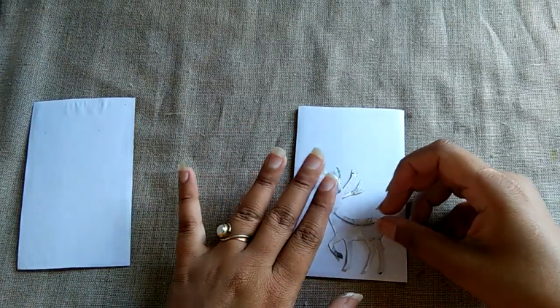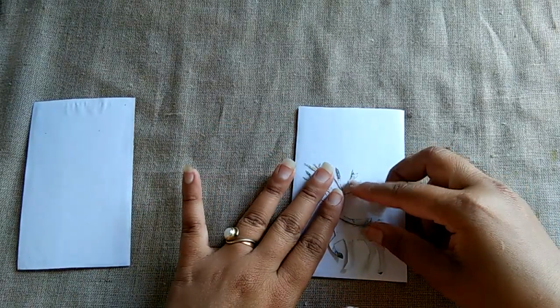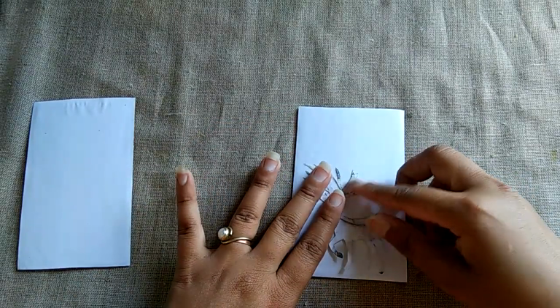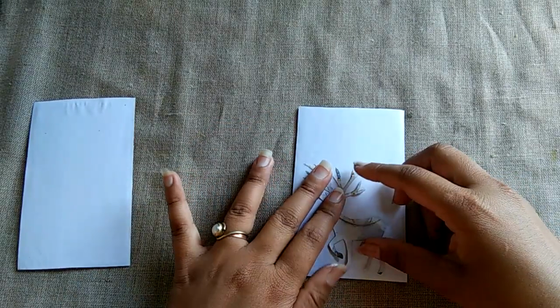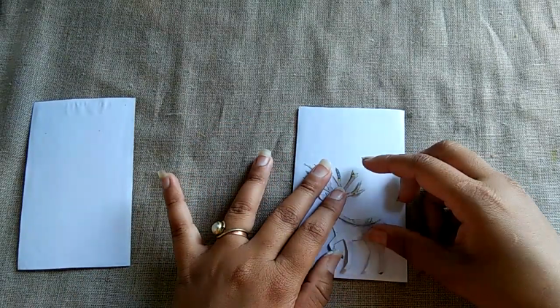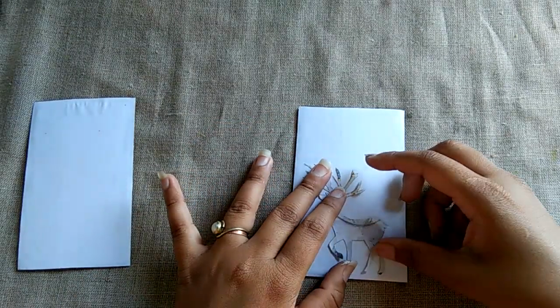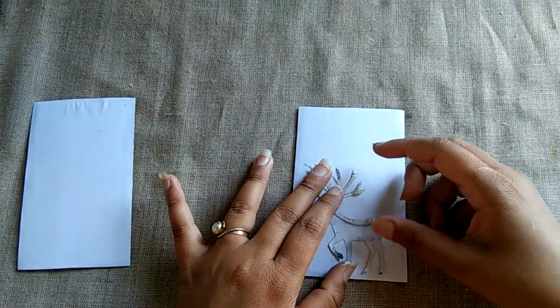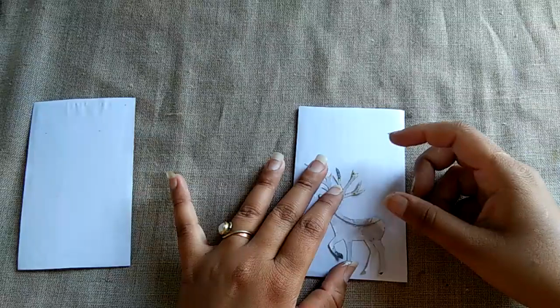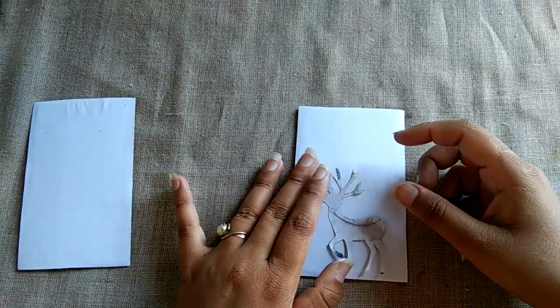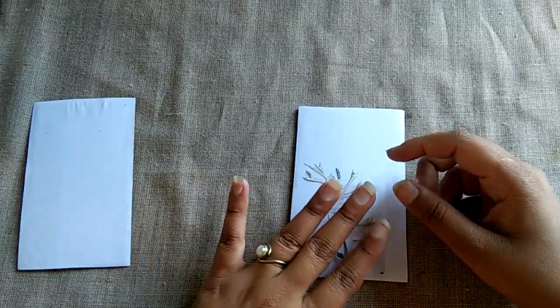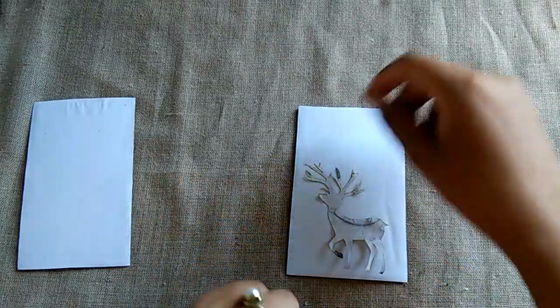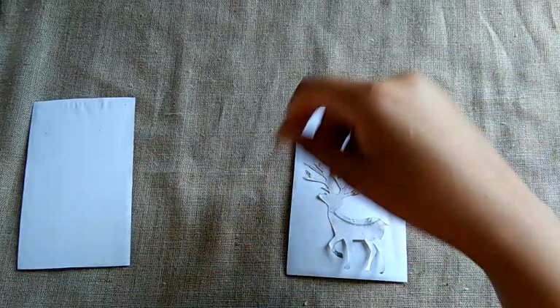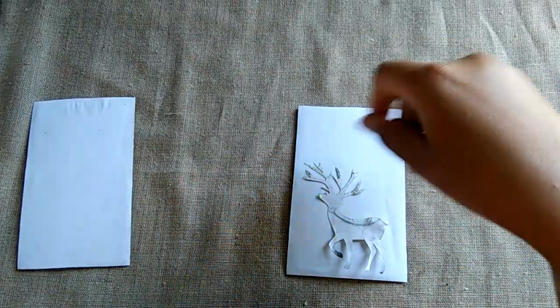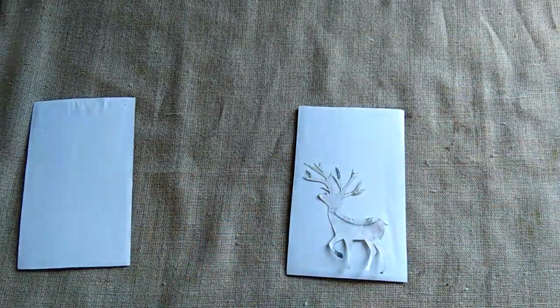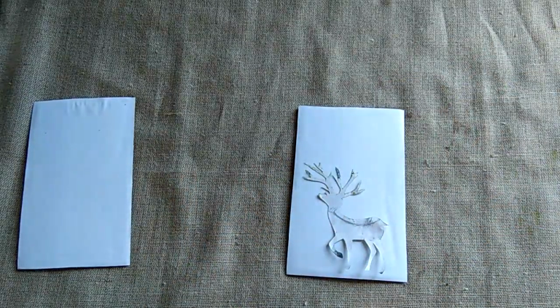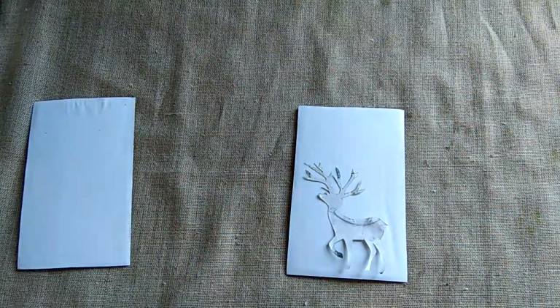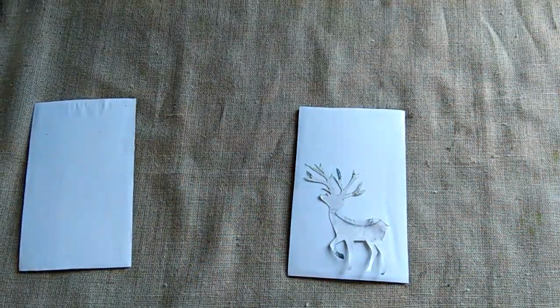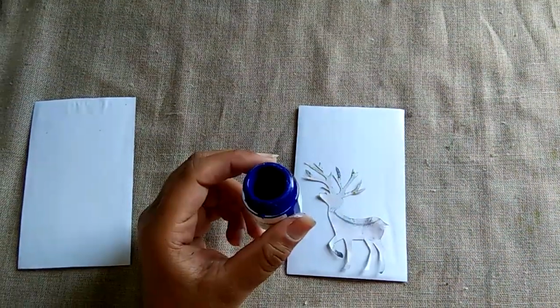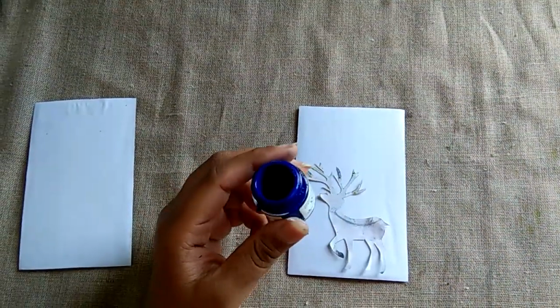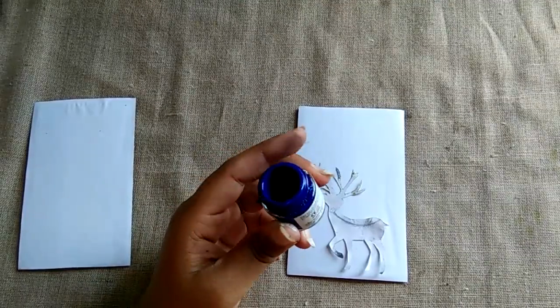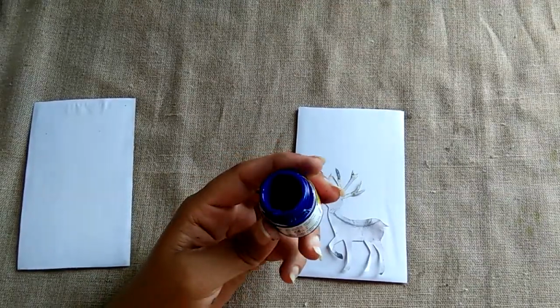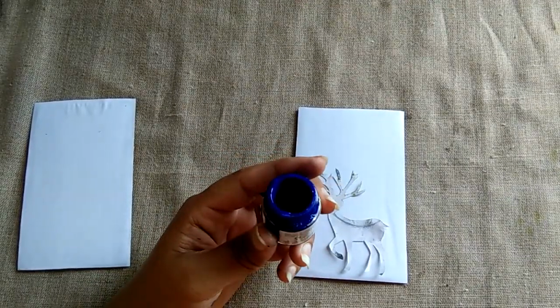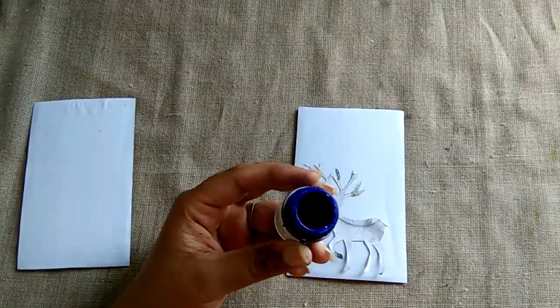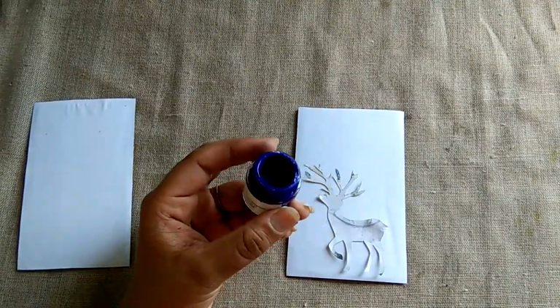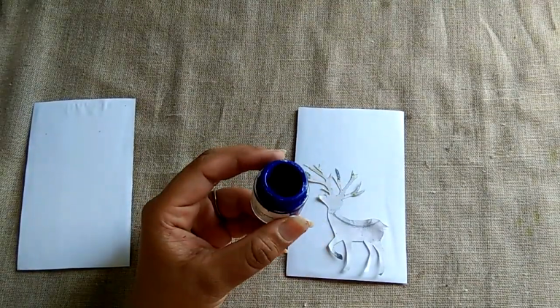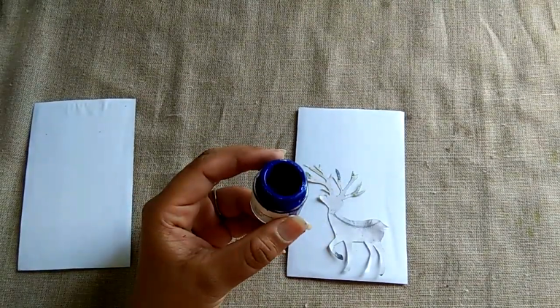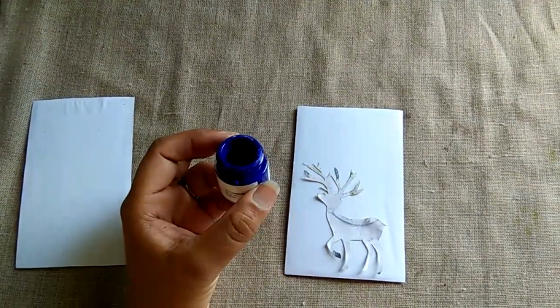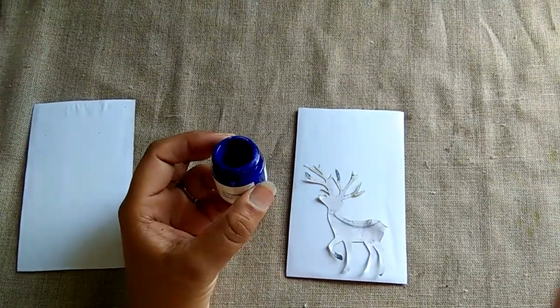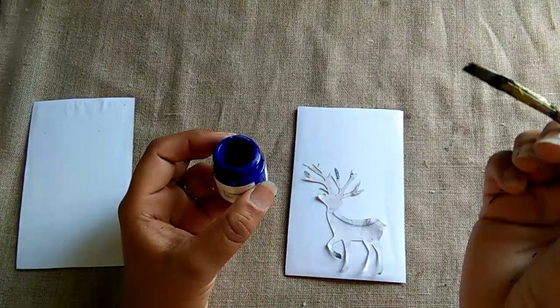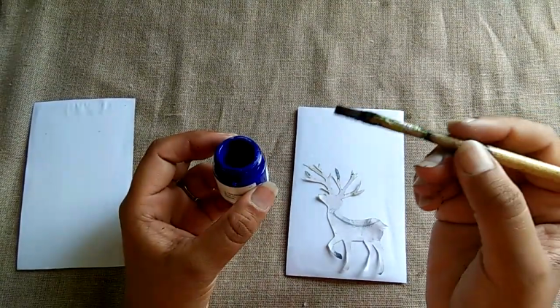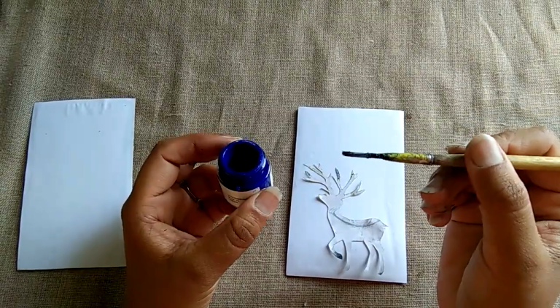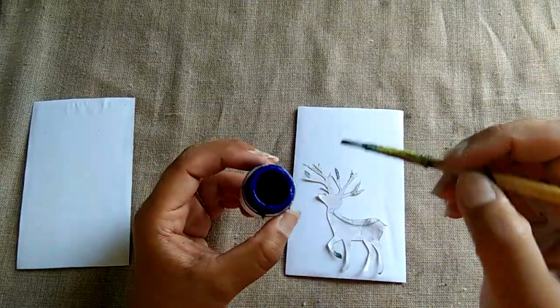Now I am using blue acrylic color and a flat brush to apply the color.